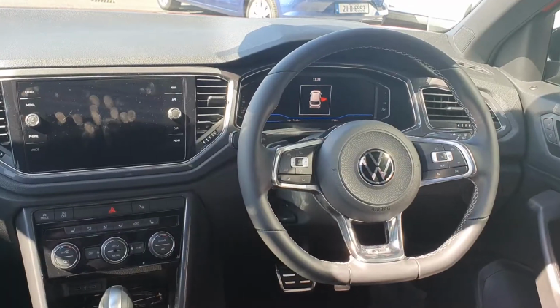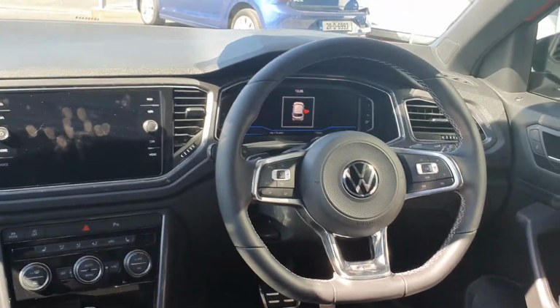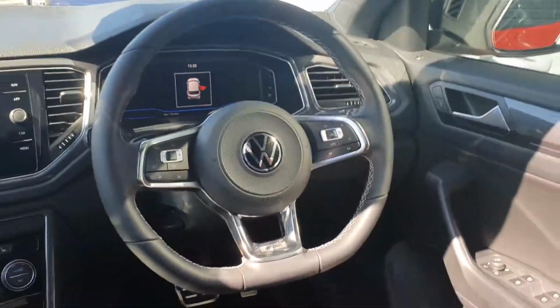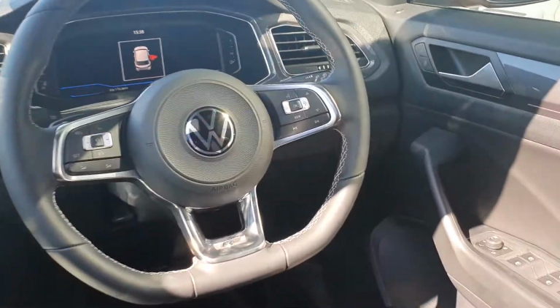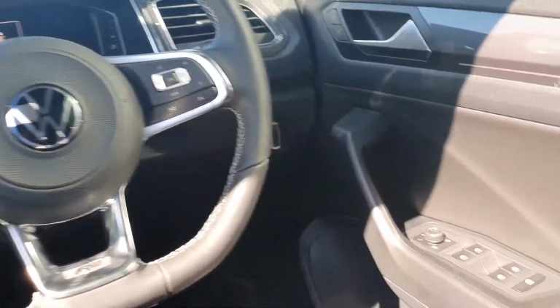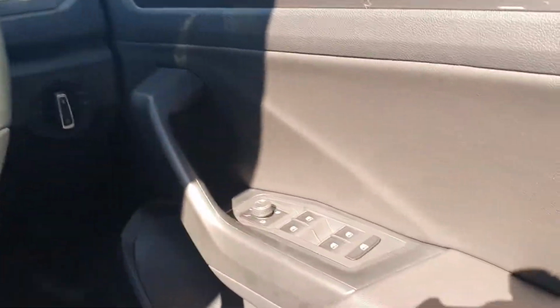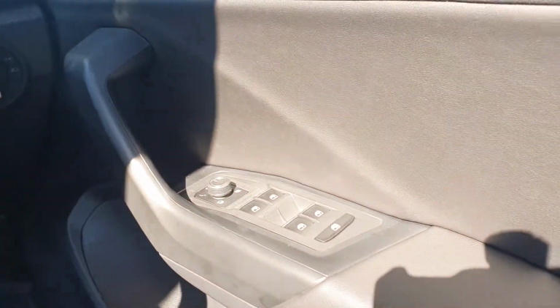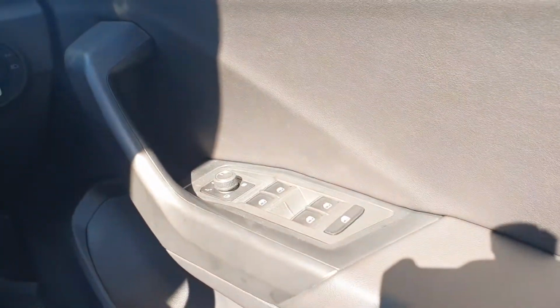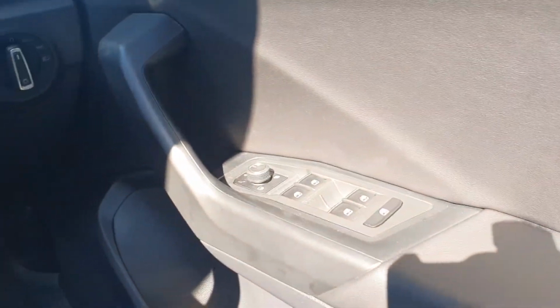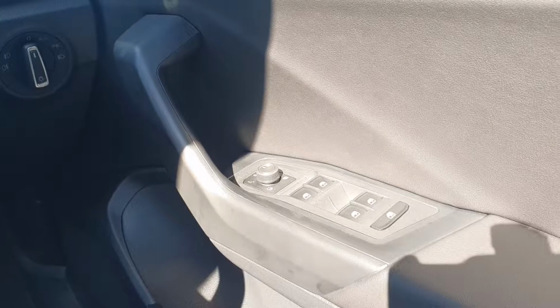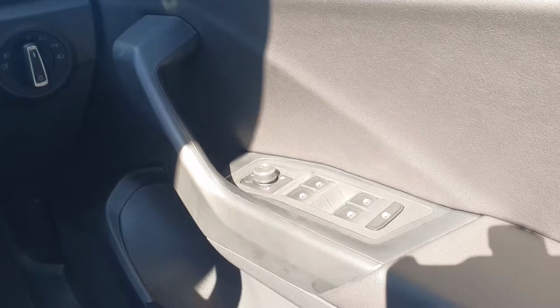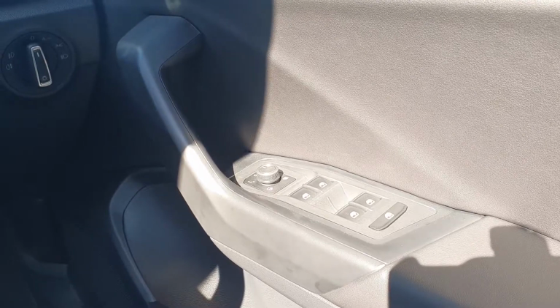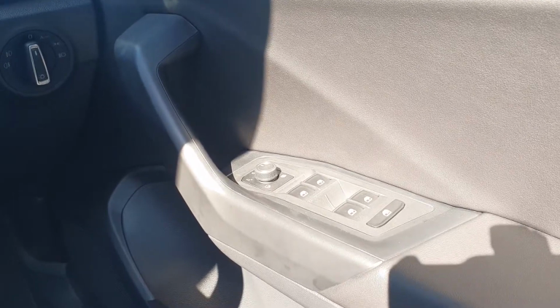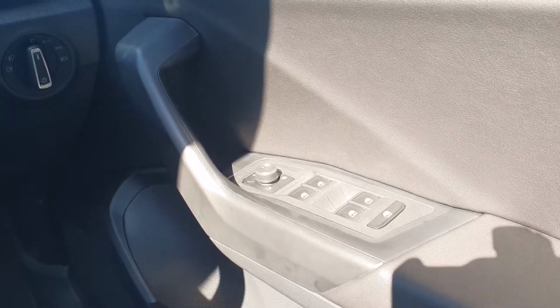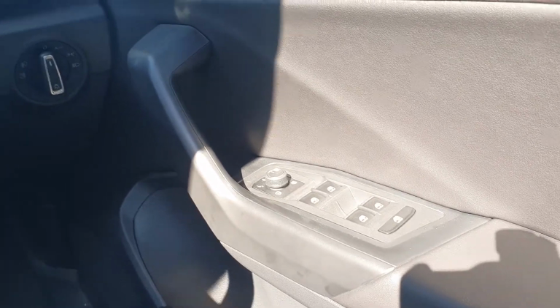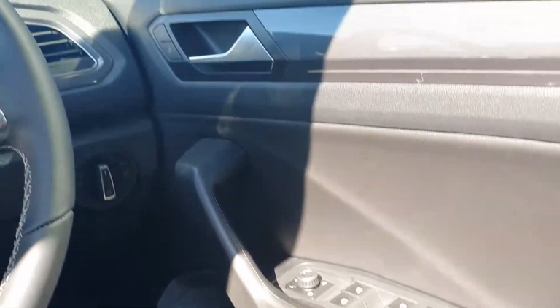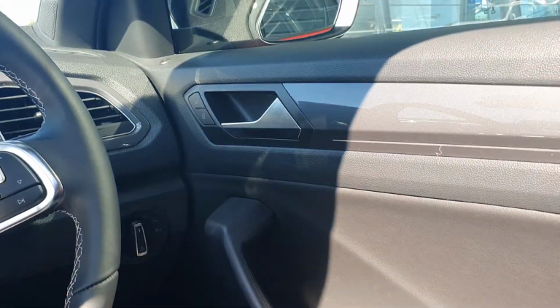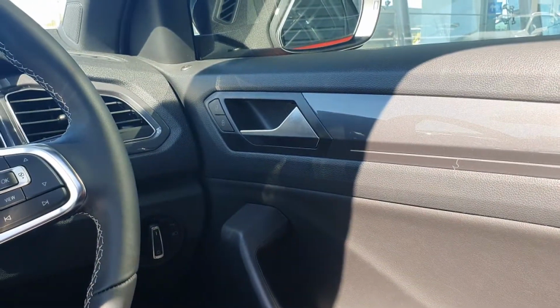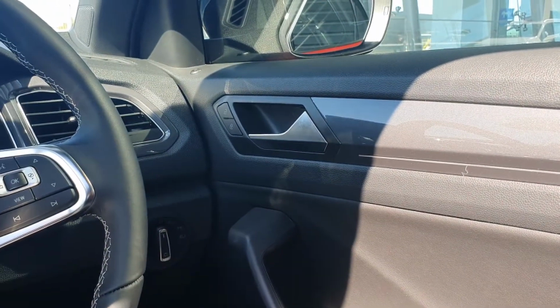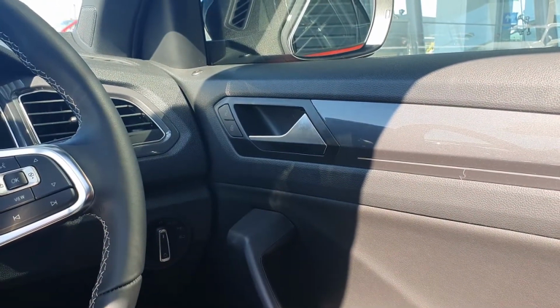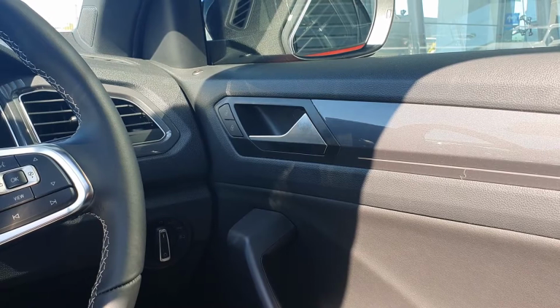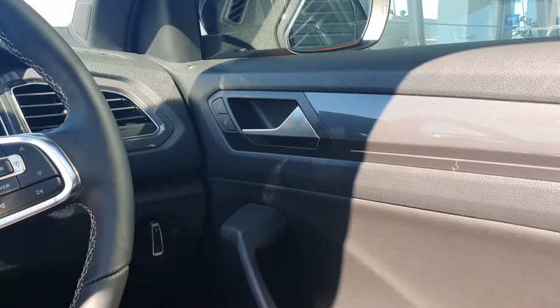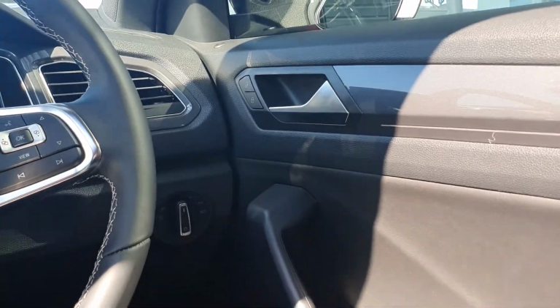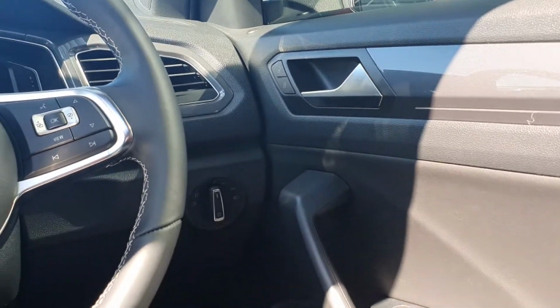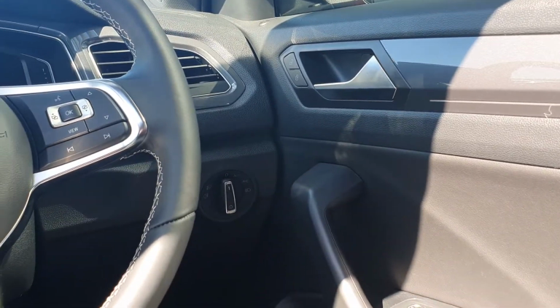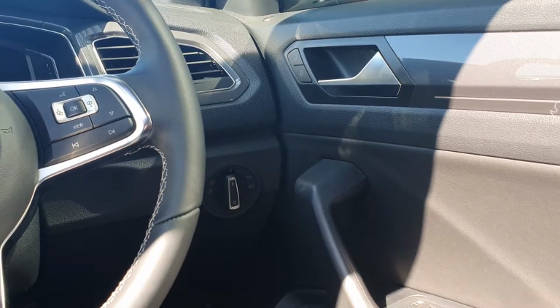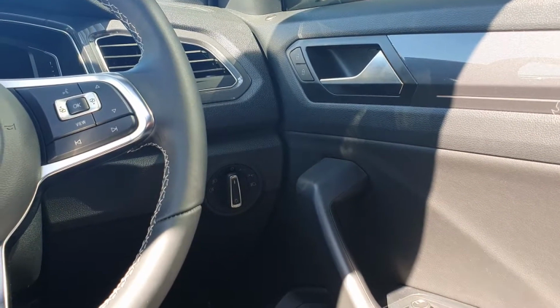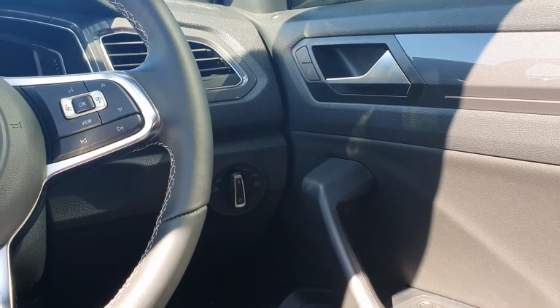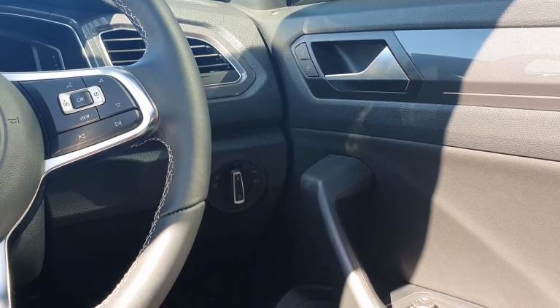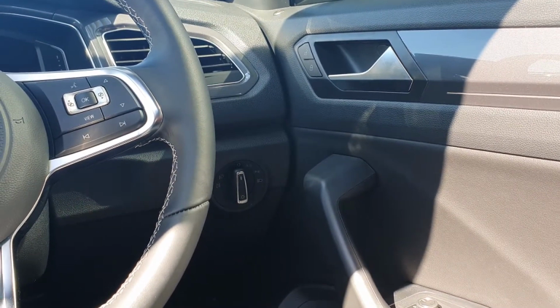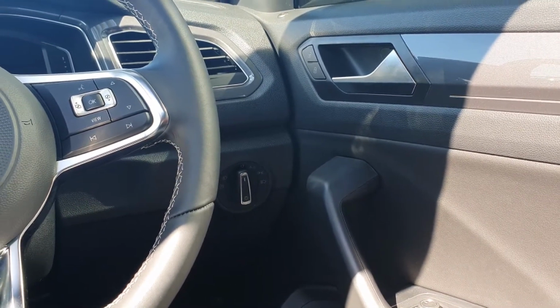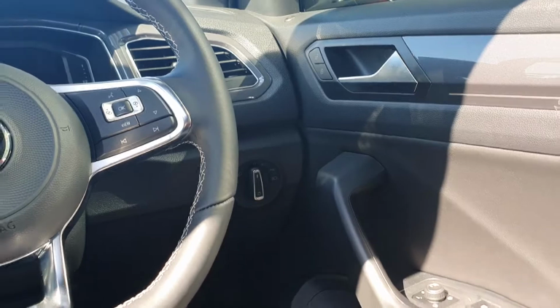Now to the inside of the car — you have your R/V on the electric windows and your power folding heated exterior wing mirrors. You have your central lock just above that, and to the left you have your light selection with auto lights. You also have auto wipers as well.